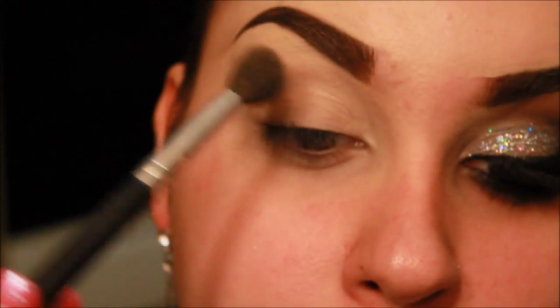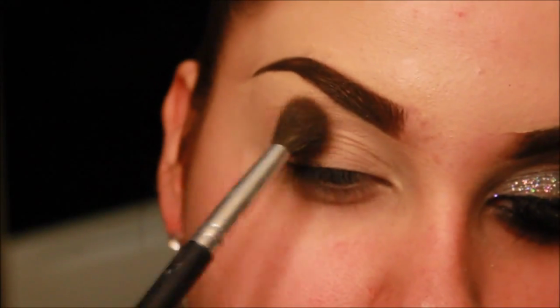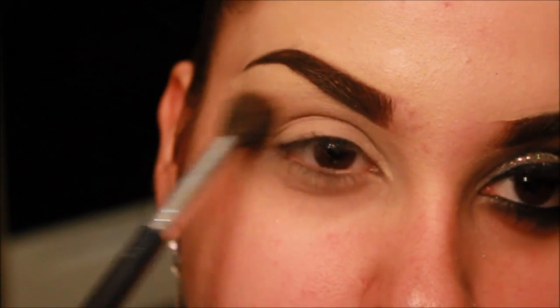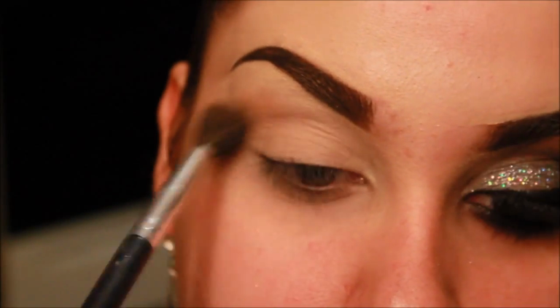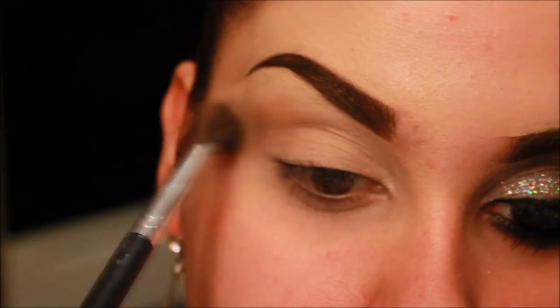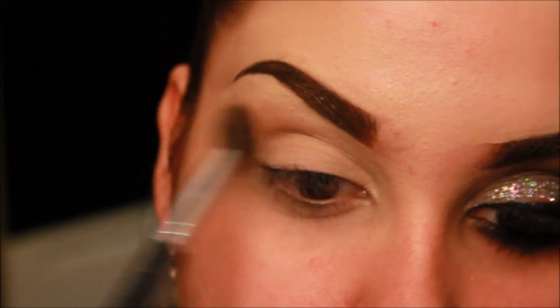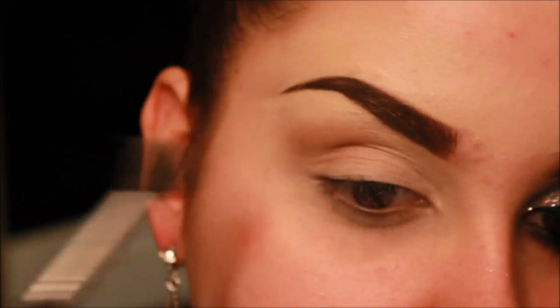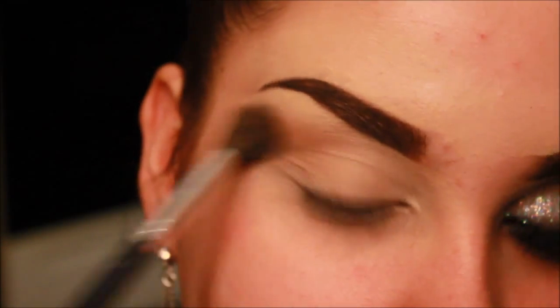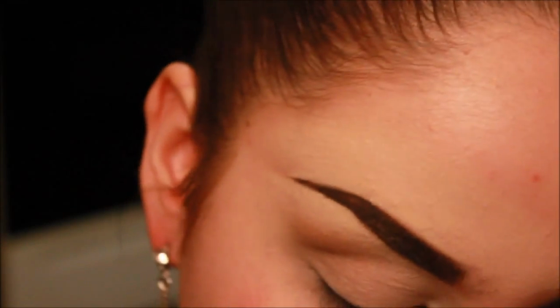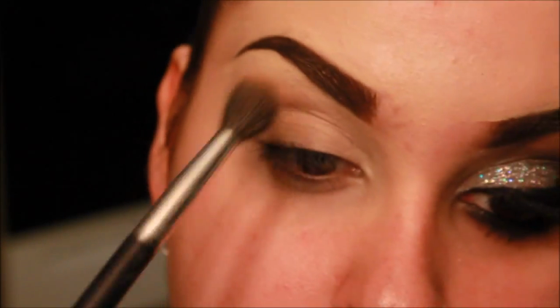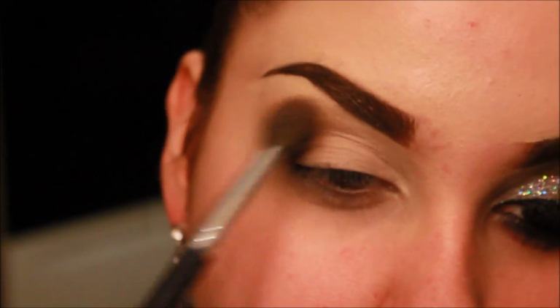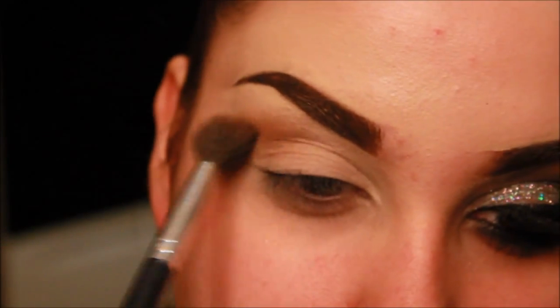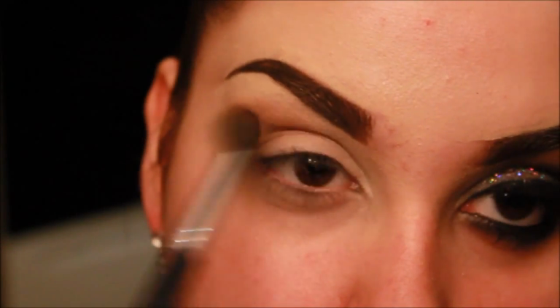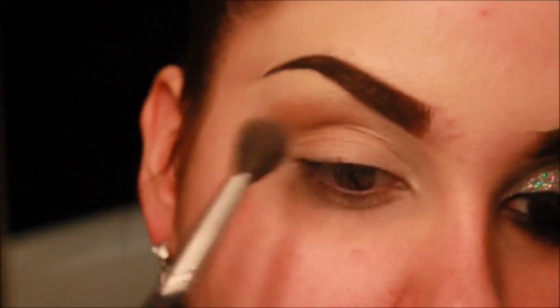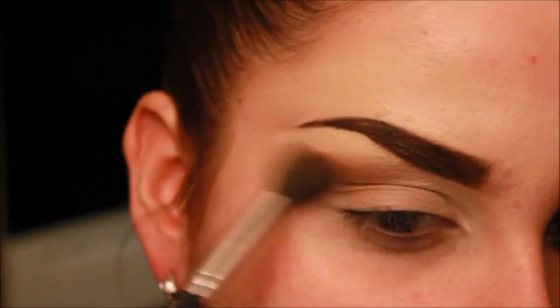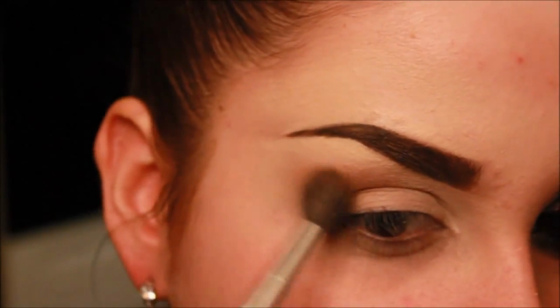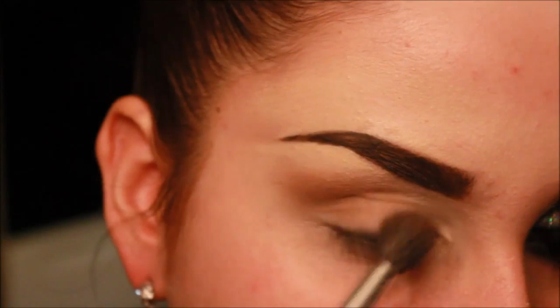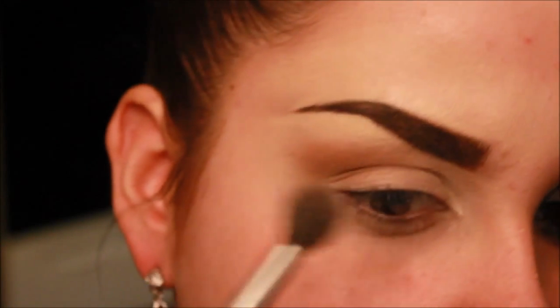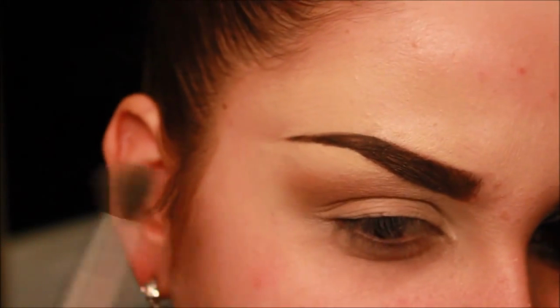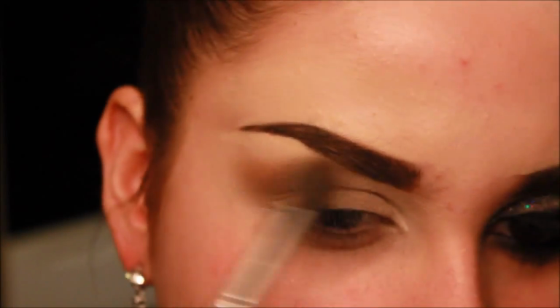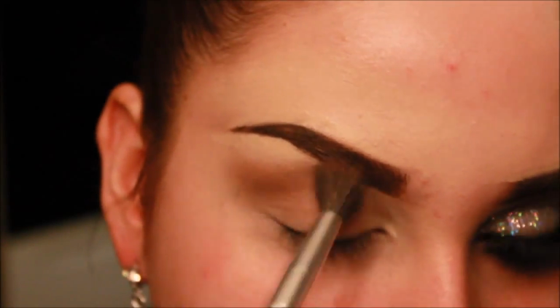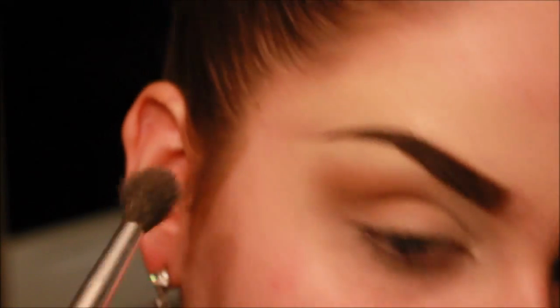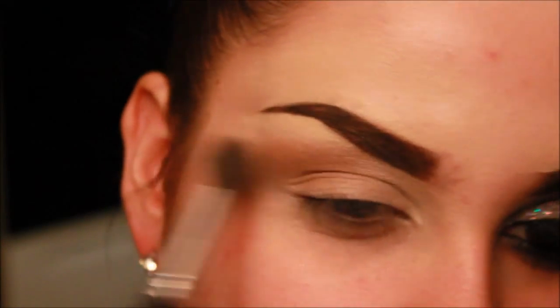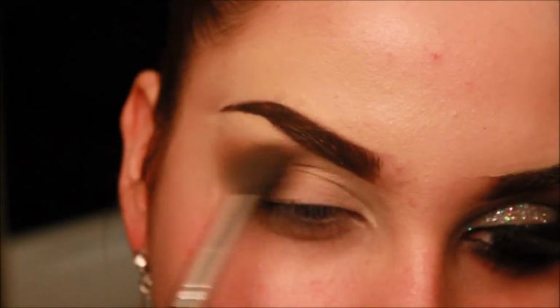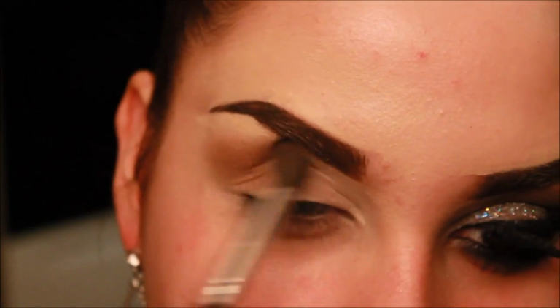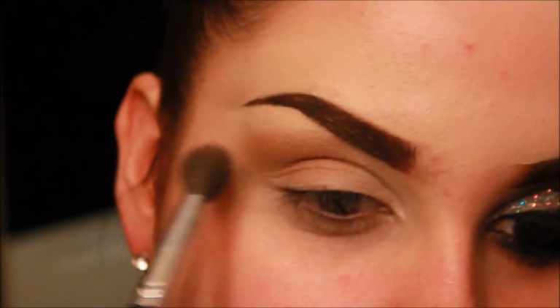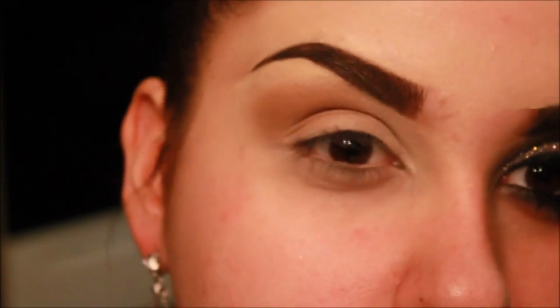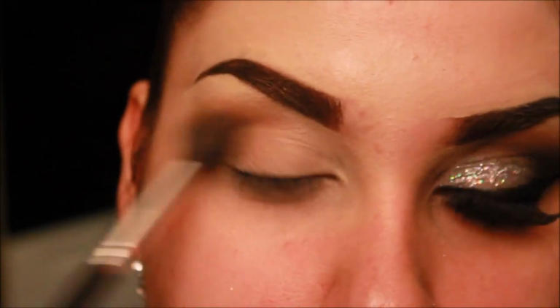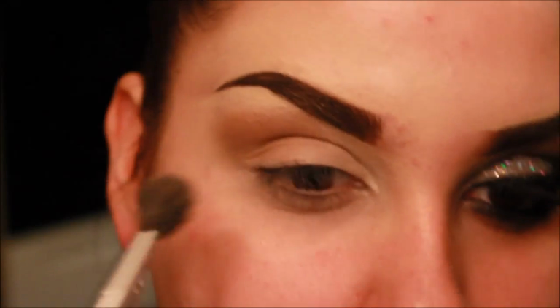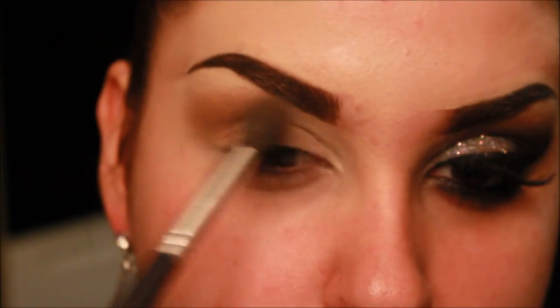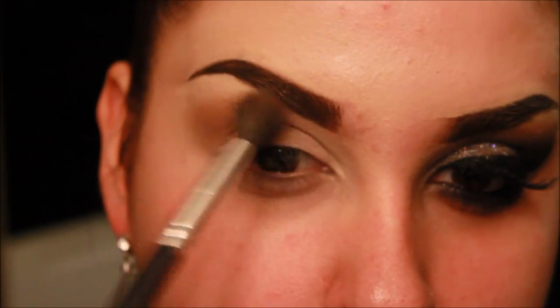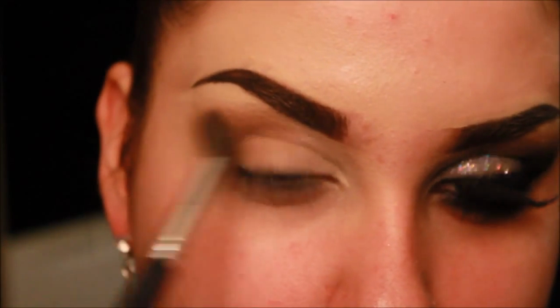I'm going to be applying this into my crease, and we're going to be using this as a transition color. This is going to be the color that will help blend out all the other colors so we don't have a harsh look, because you want your eye makeup look to be very seamless.